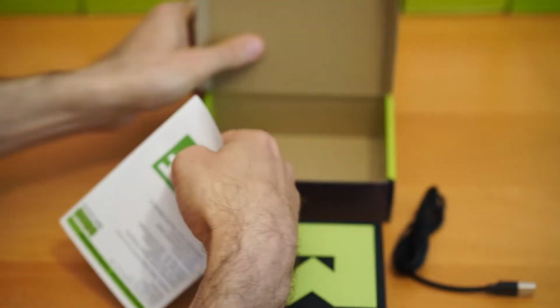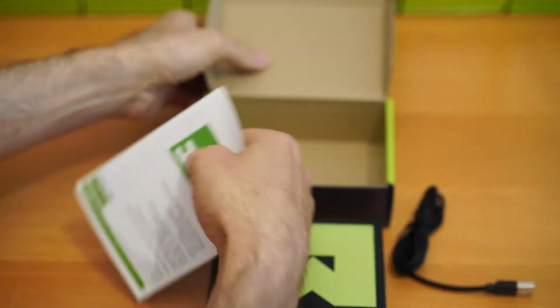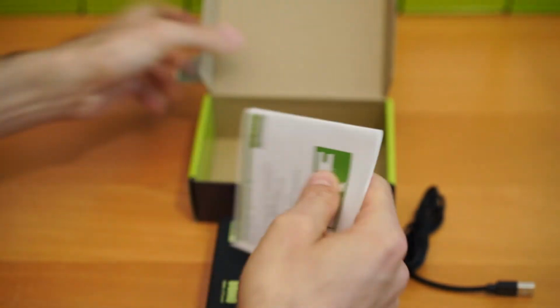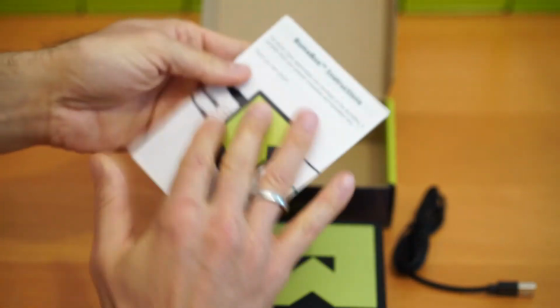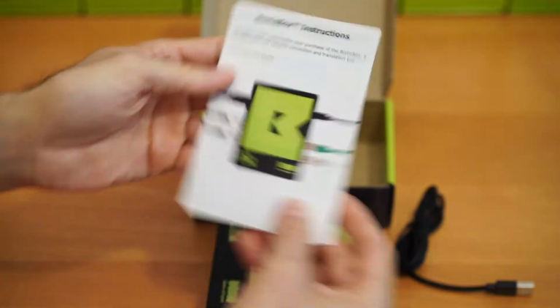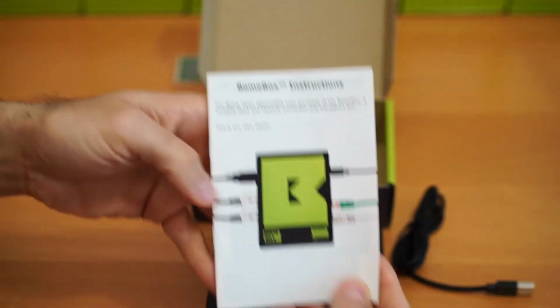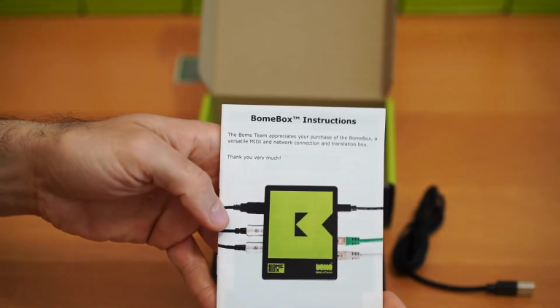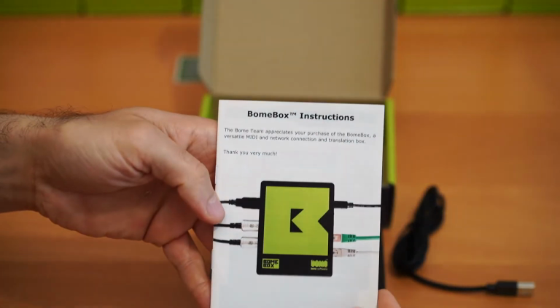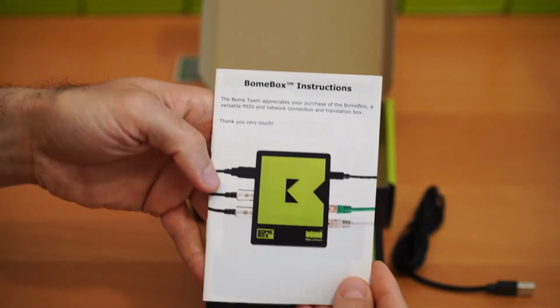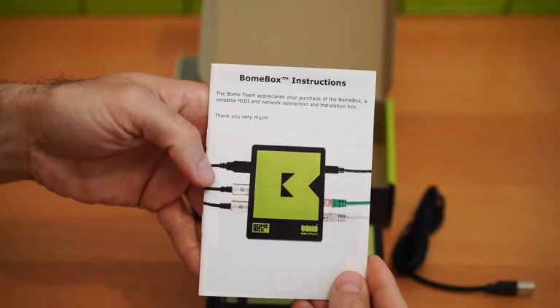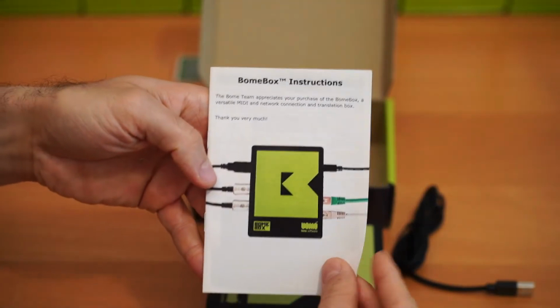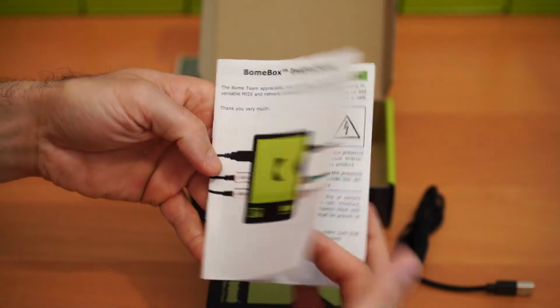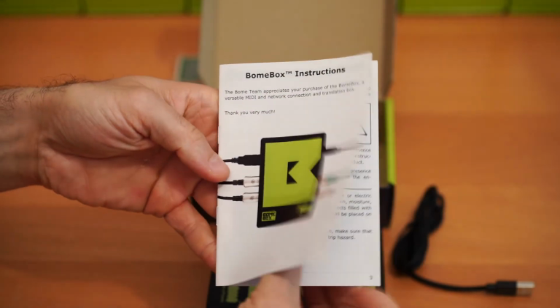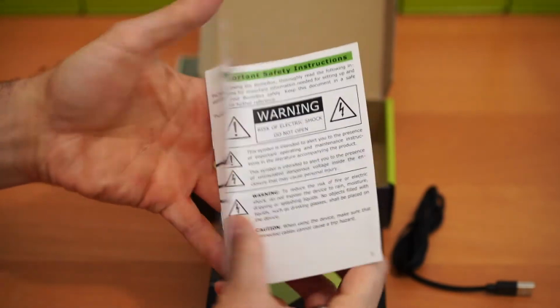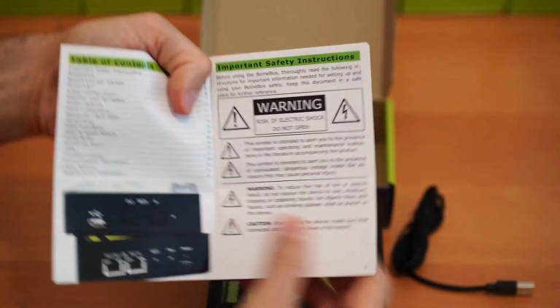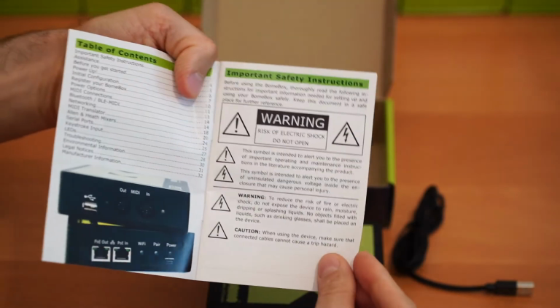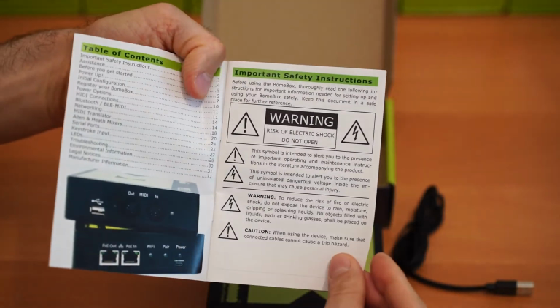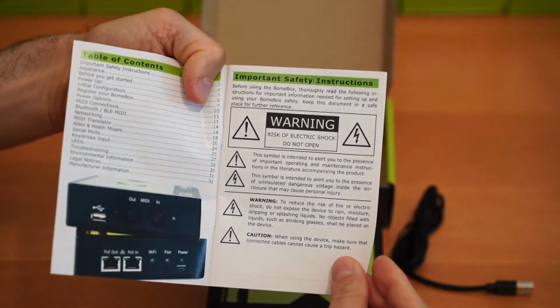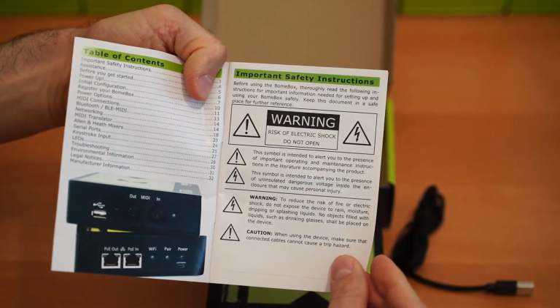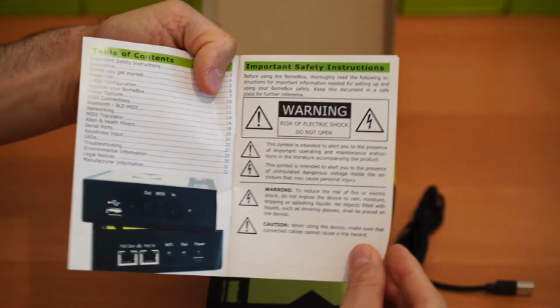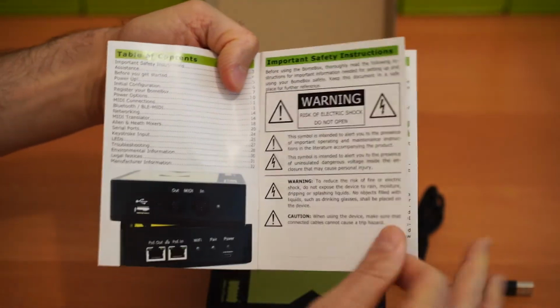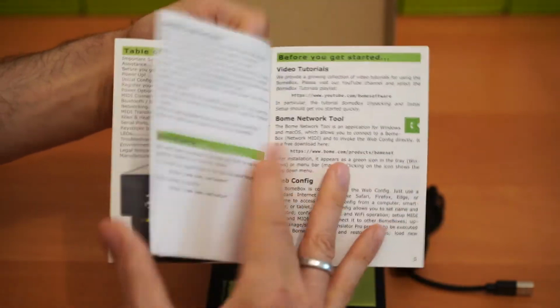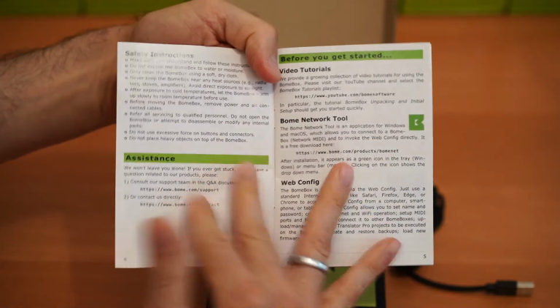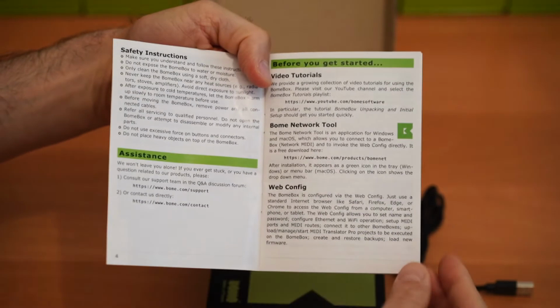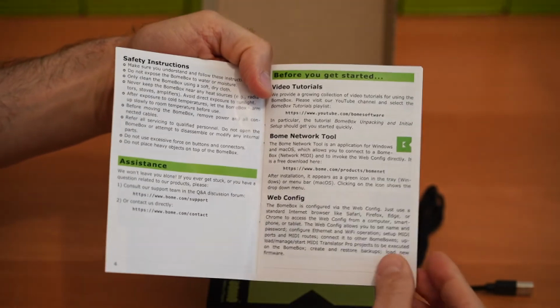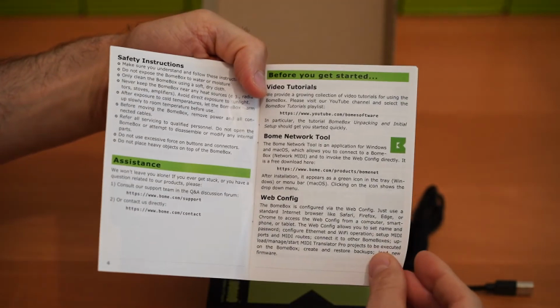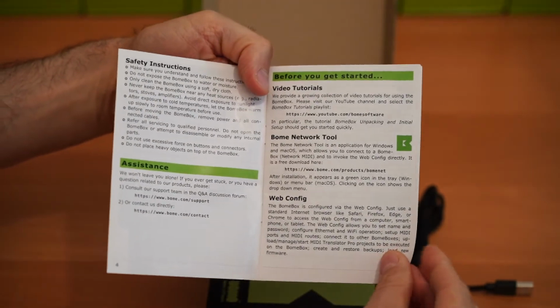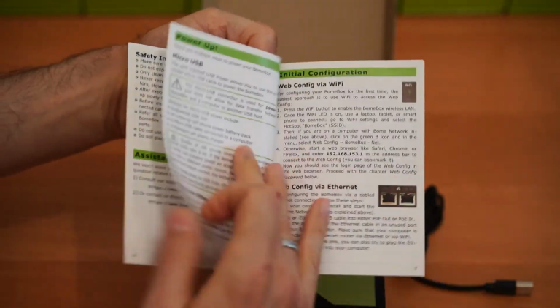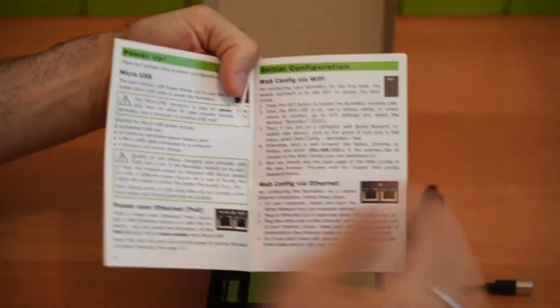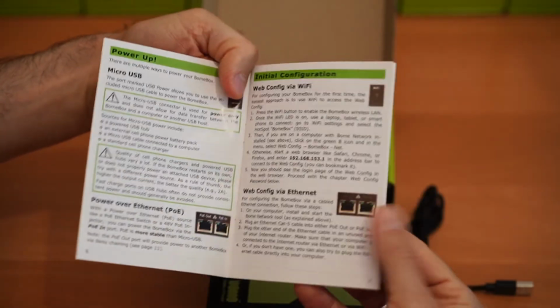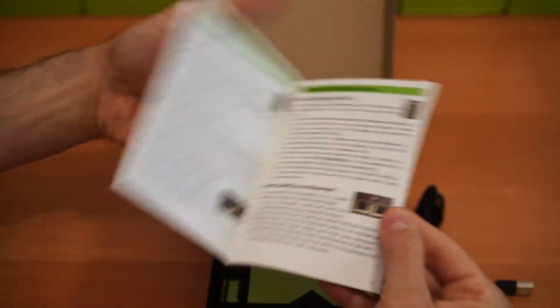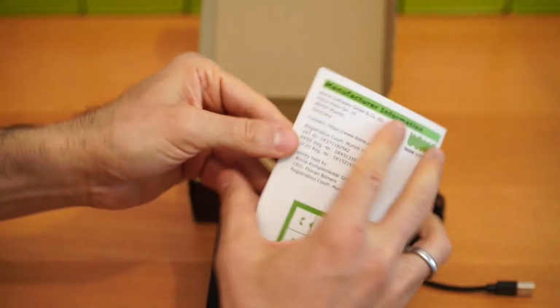Finally, there's this nice little booklet with a set of instructions for everything you need in order to get your bone box up and running. The booklet is also available for download at the BOEM website.